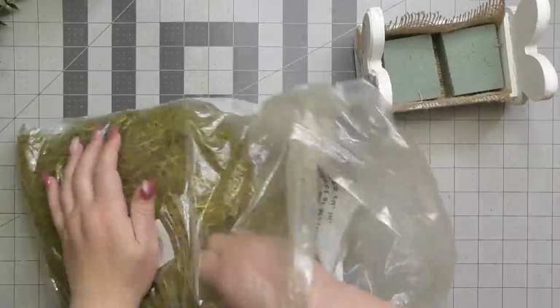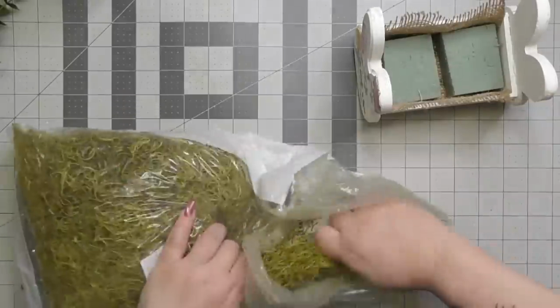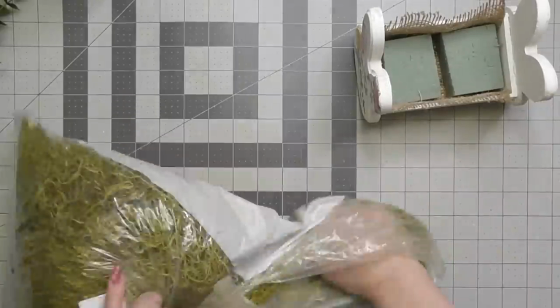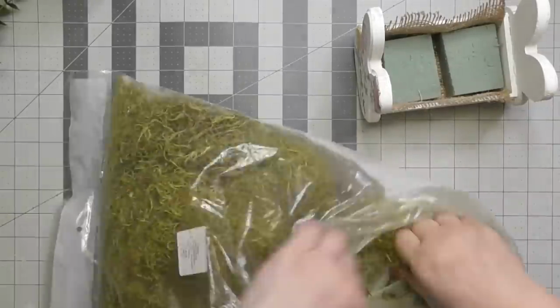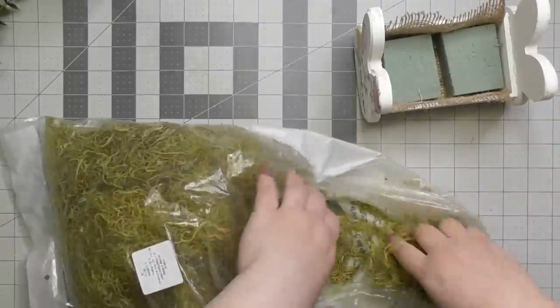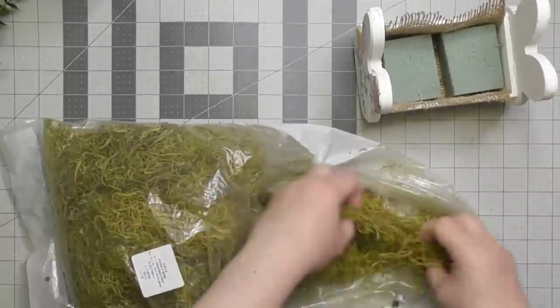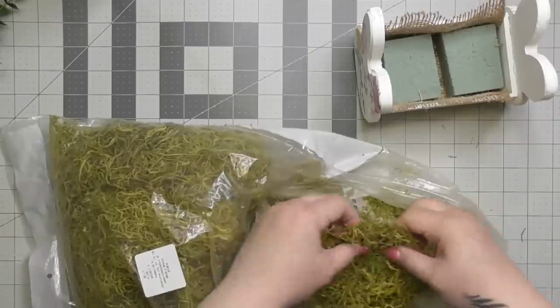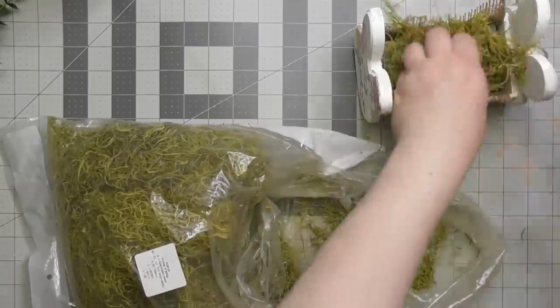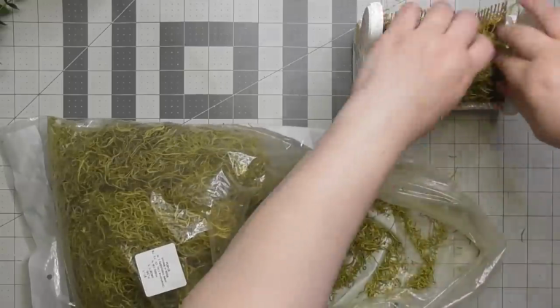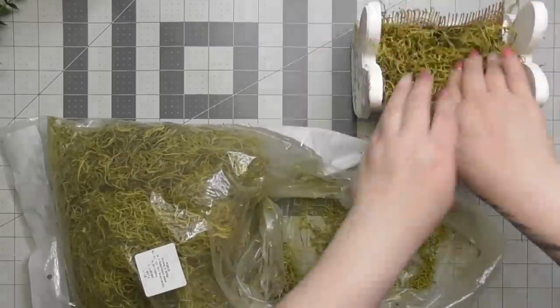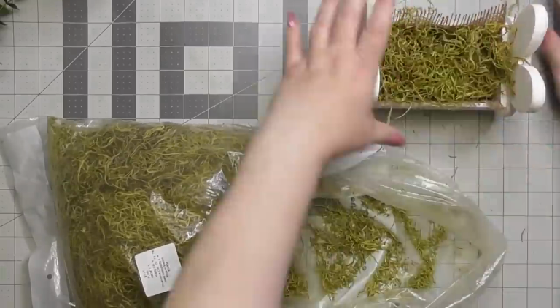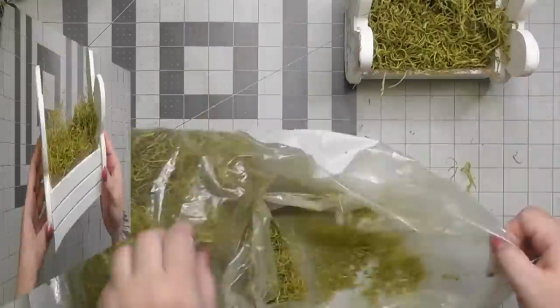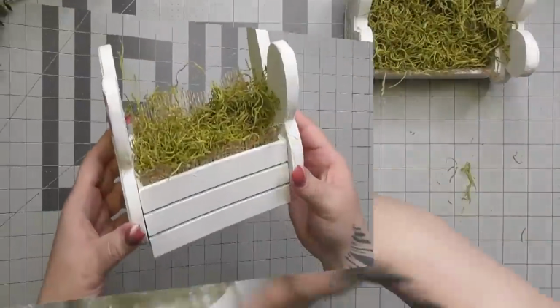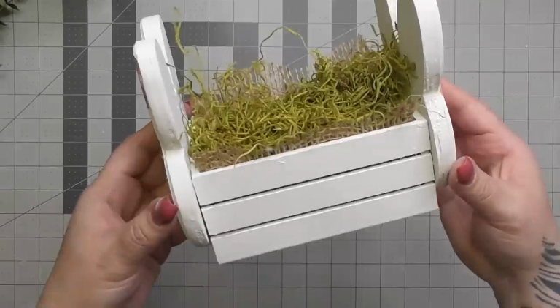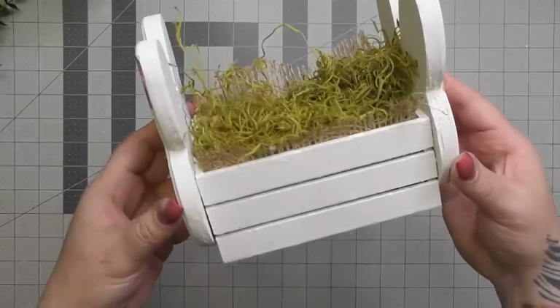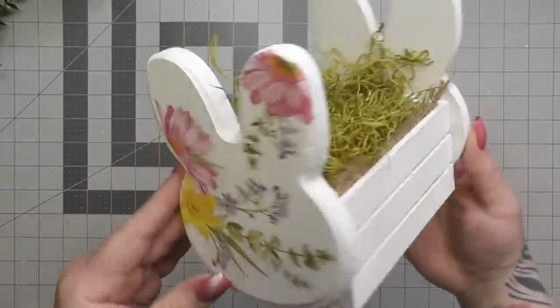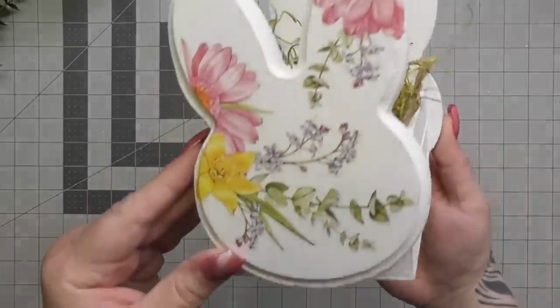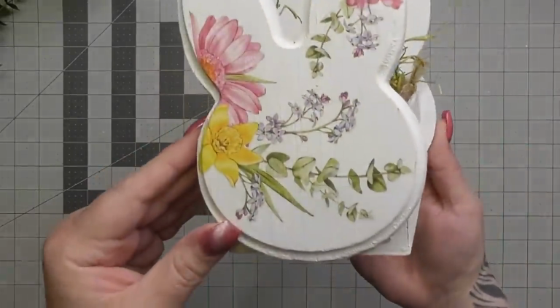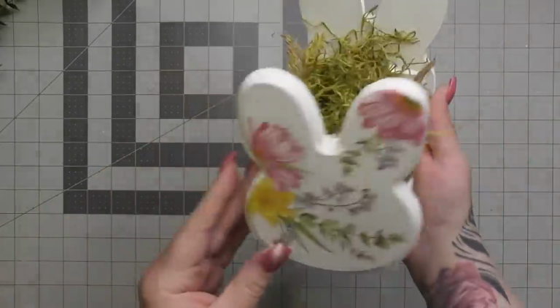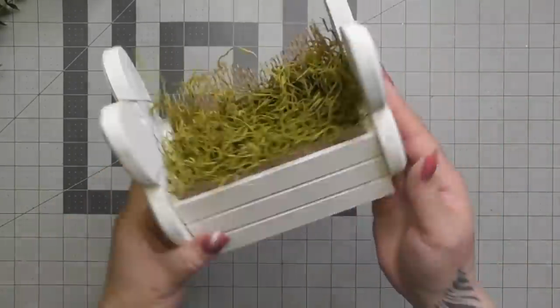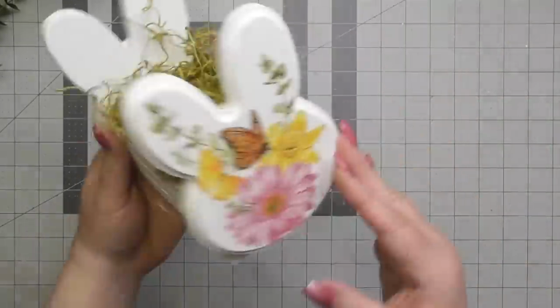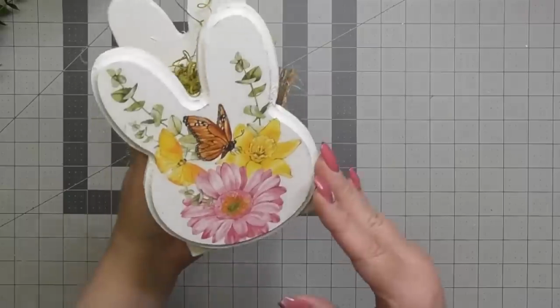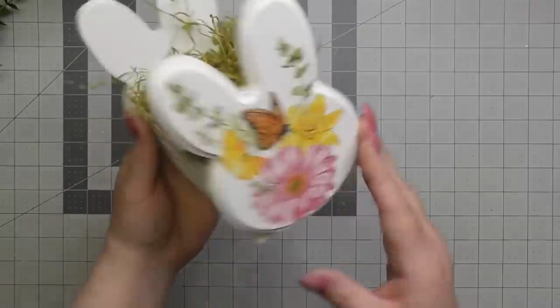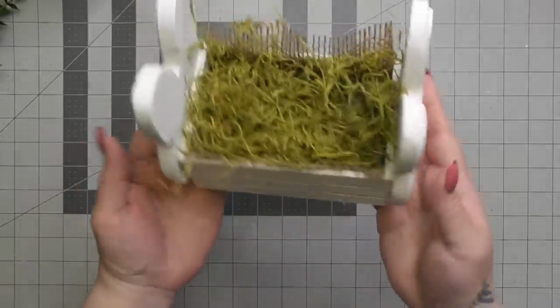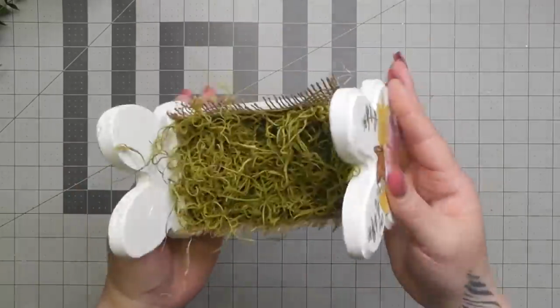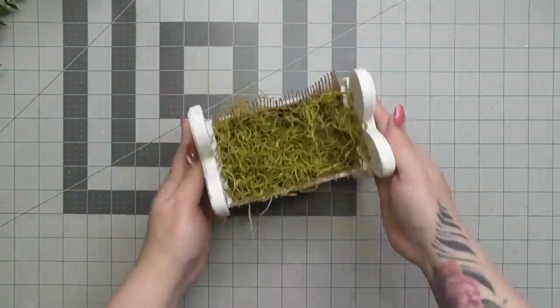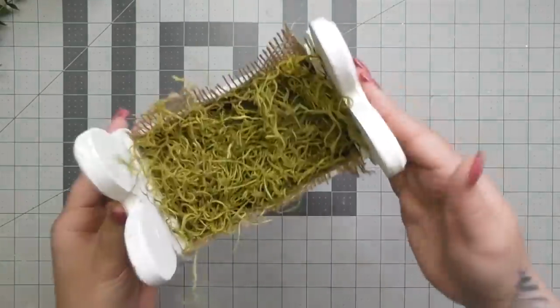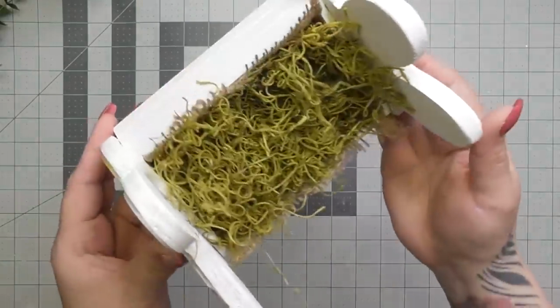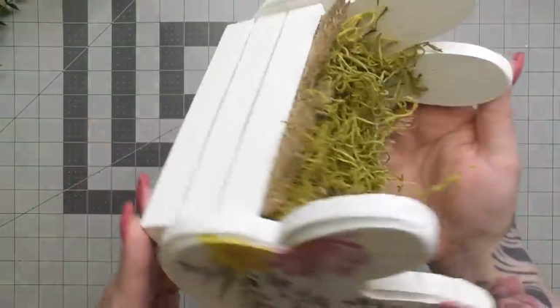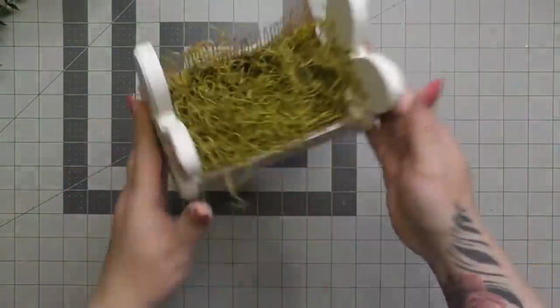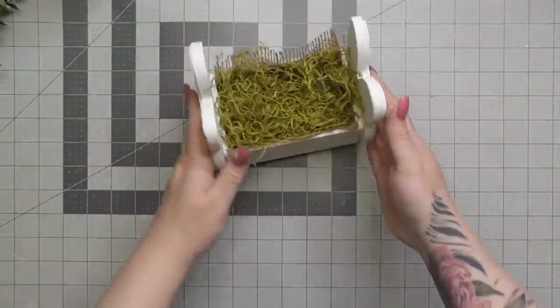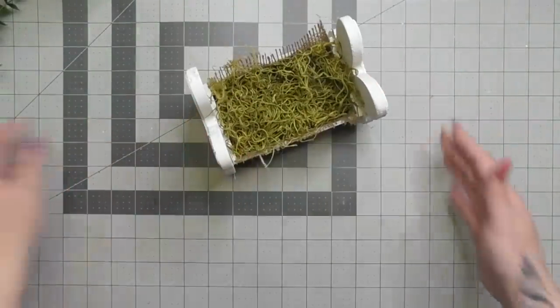Now we're also going to take some bright green Spanish moss from Hobby Lobby and tuck that in on the top. And this is what our little floral bunny box looks like — that's what I'm making, a floral bunny box.